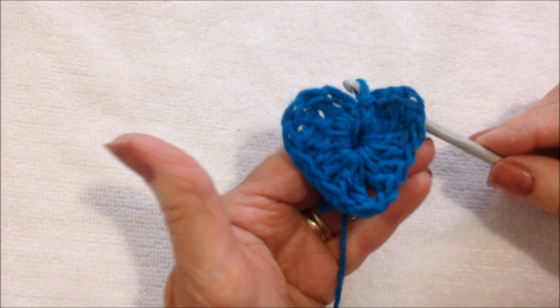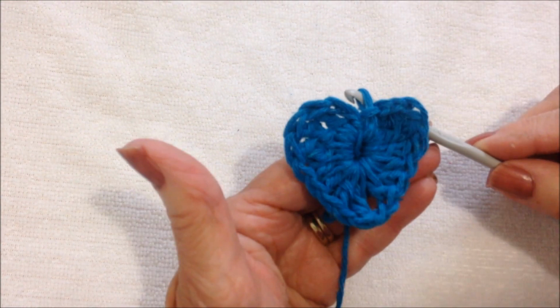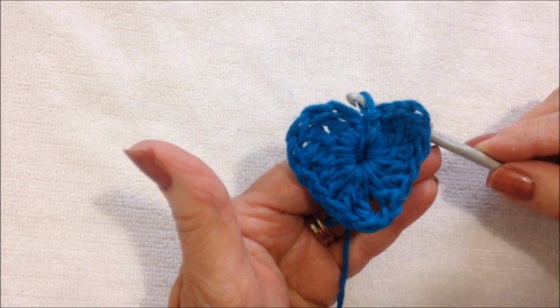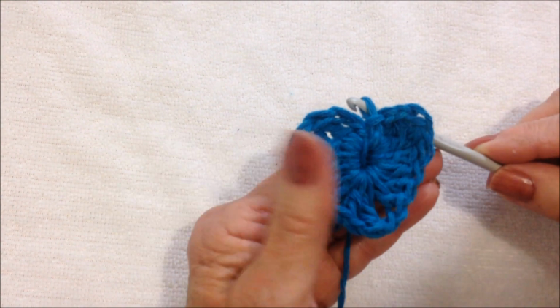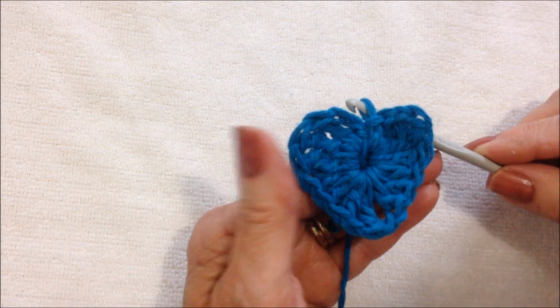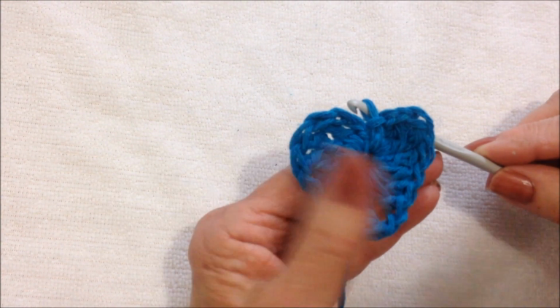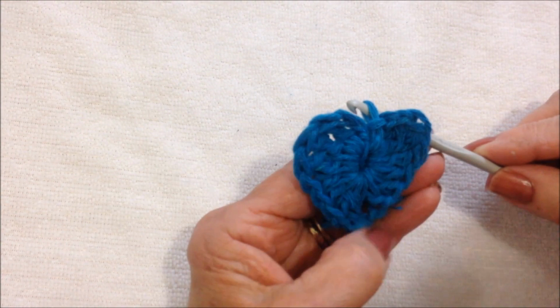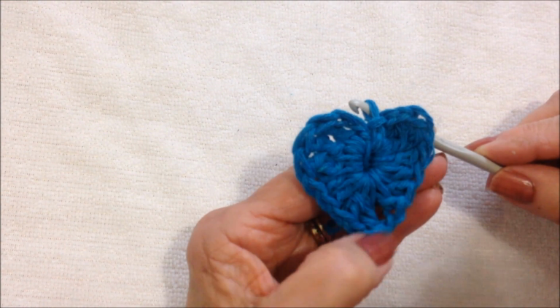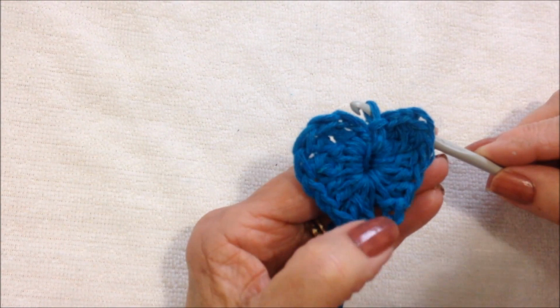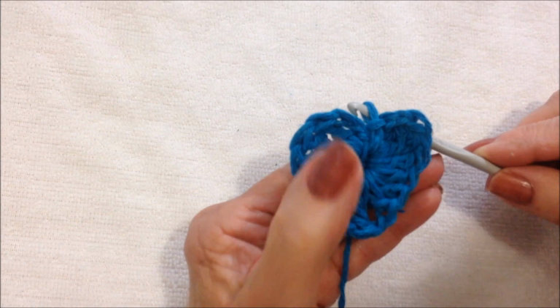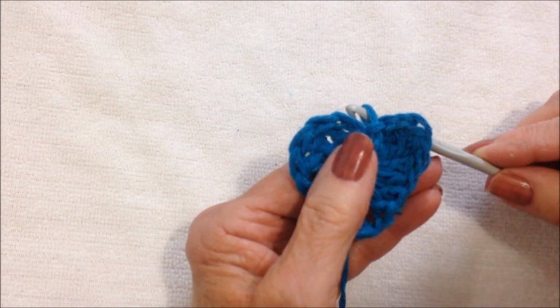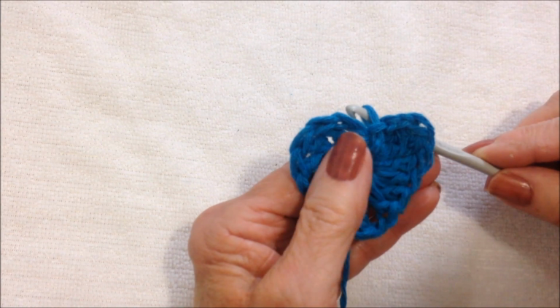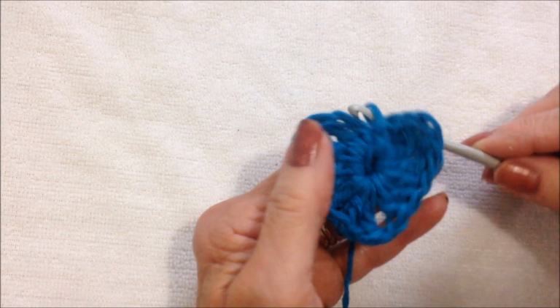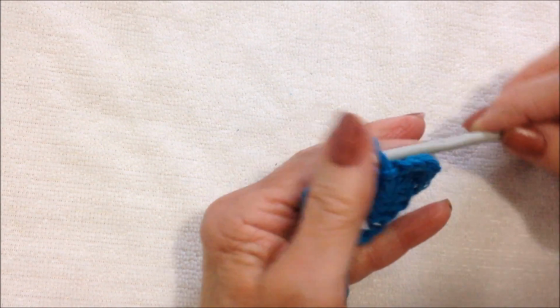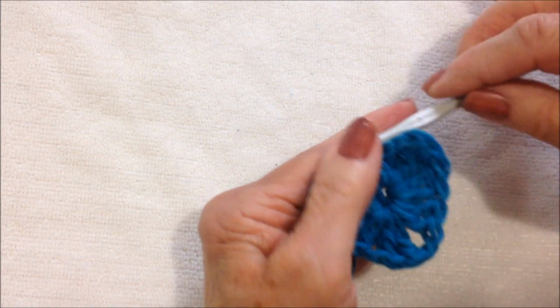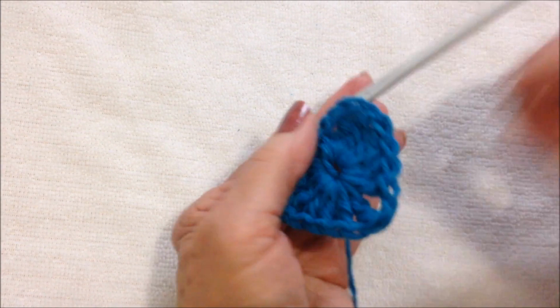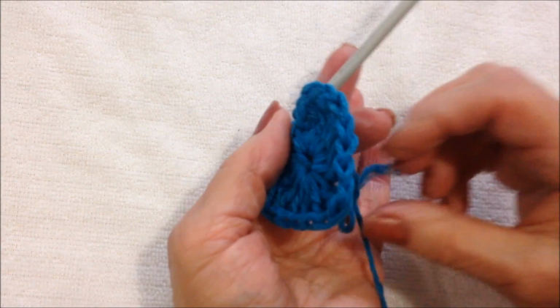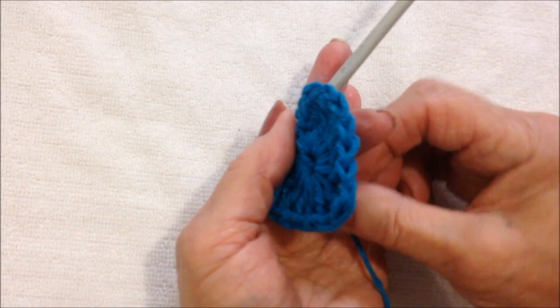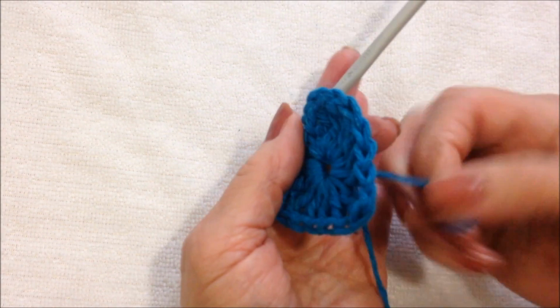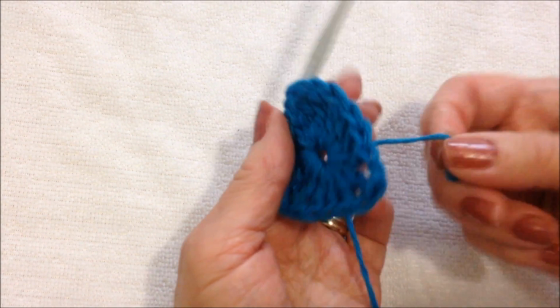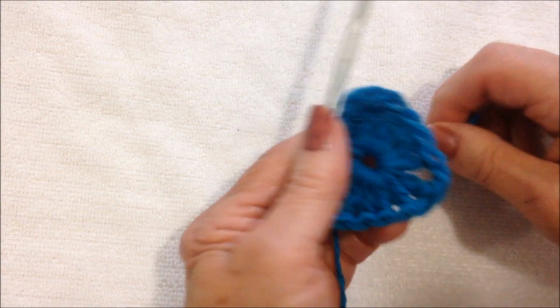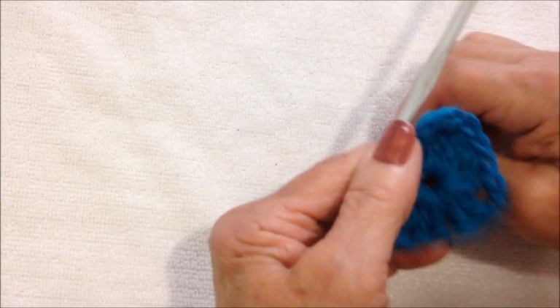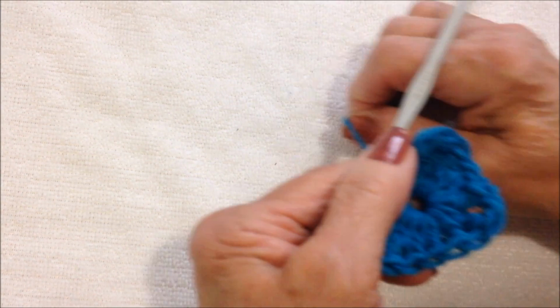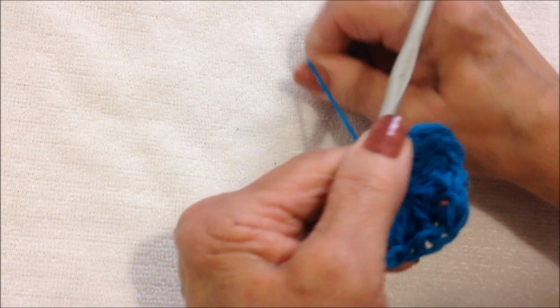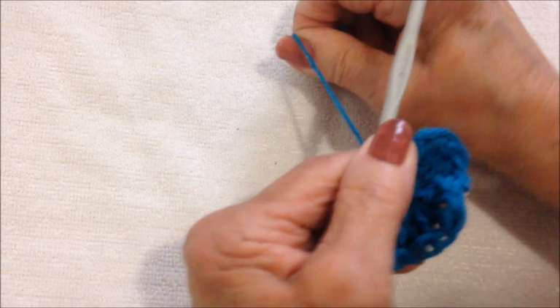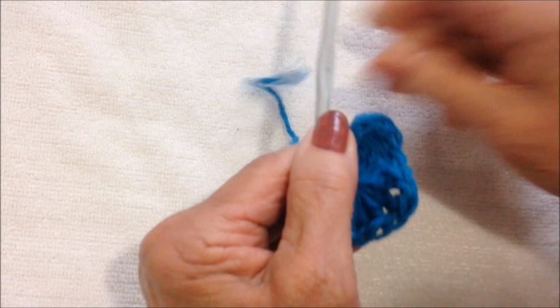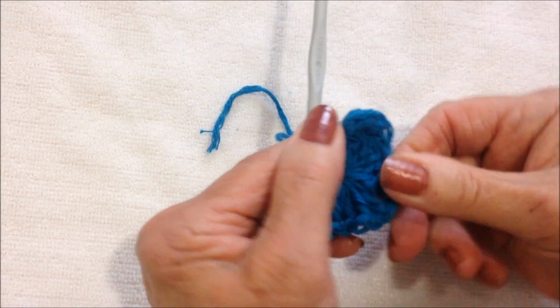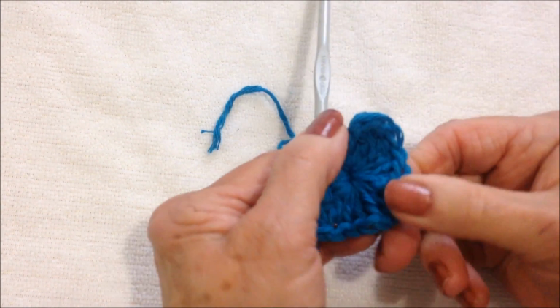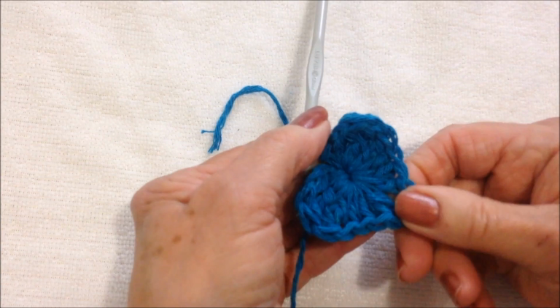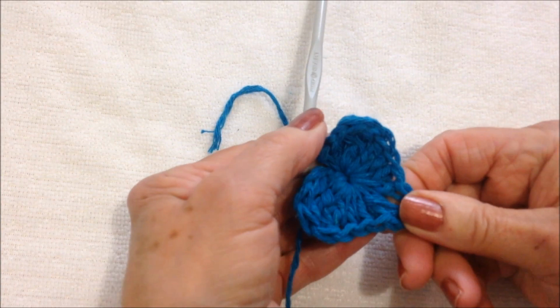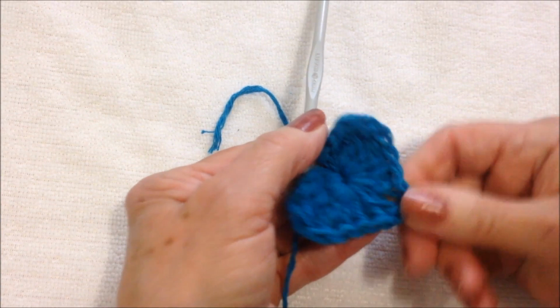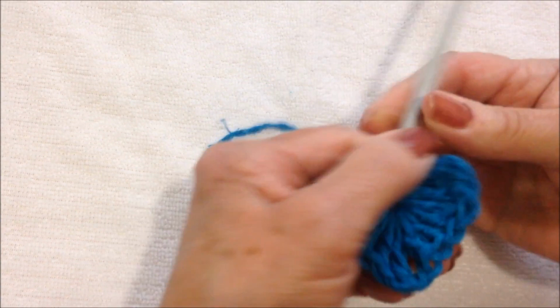And there's the basic heart. If you like, you can fasten off and use it like that. You can pull that yarn end and close up the center of the heart.